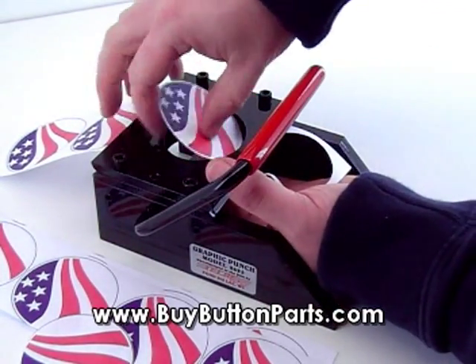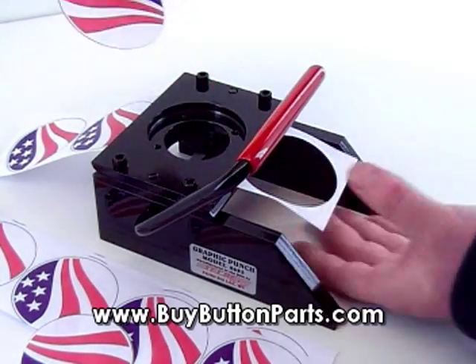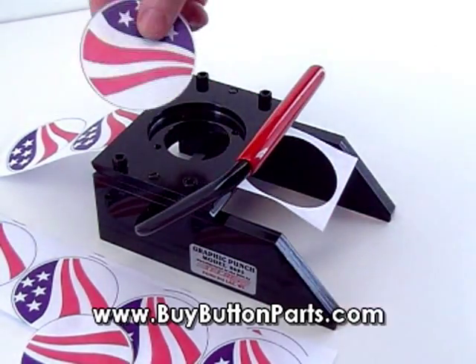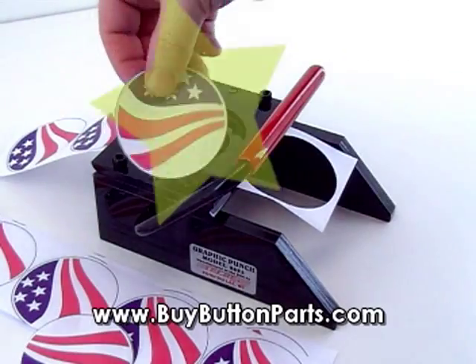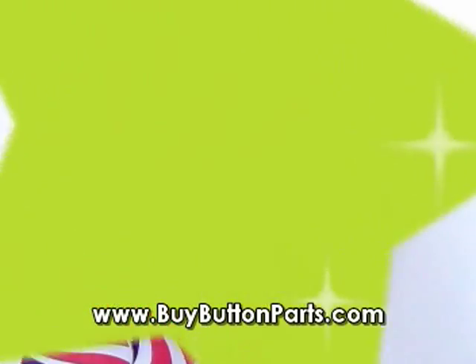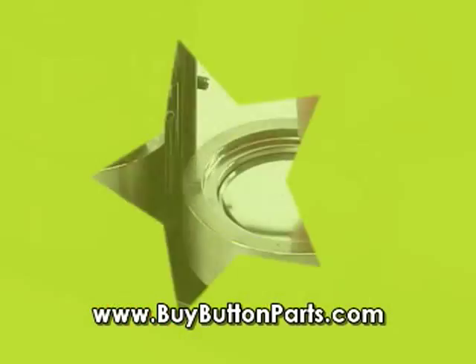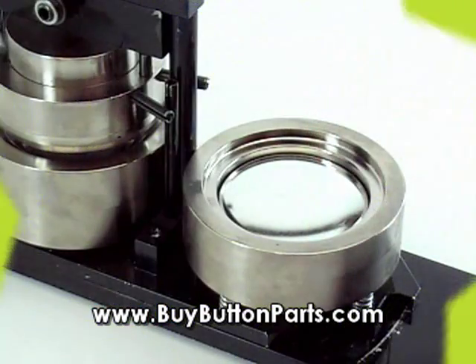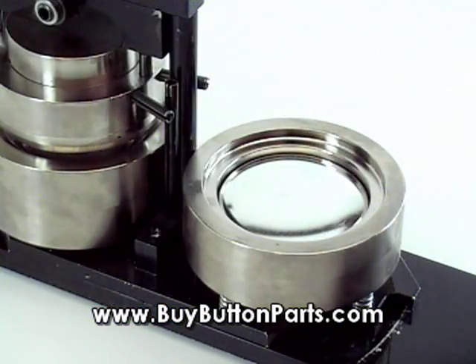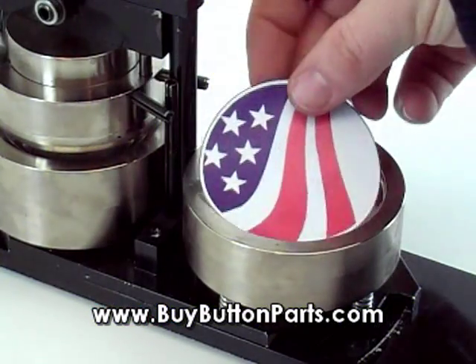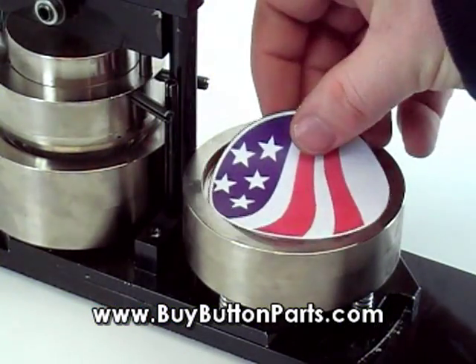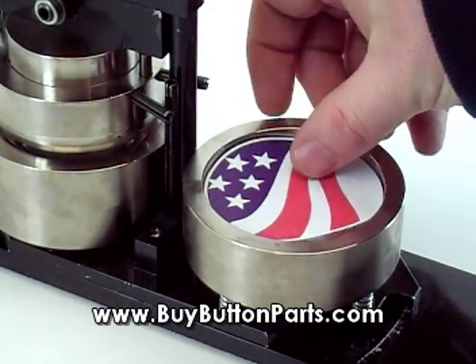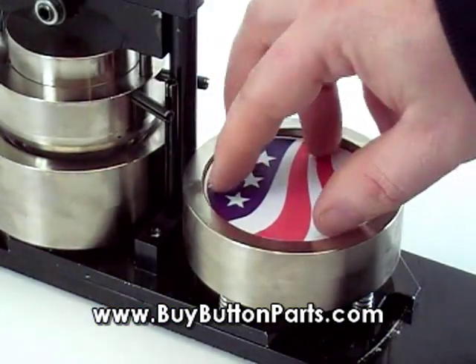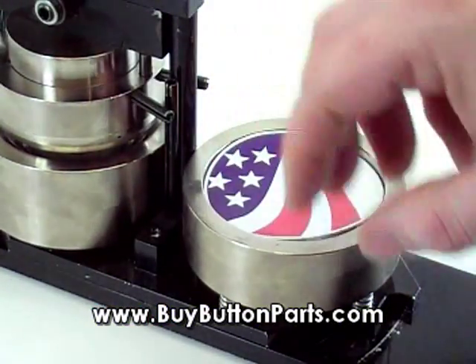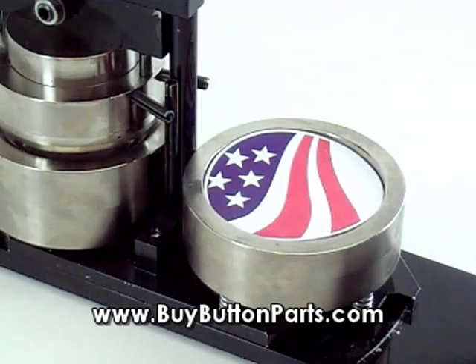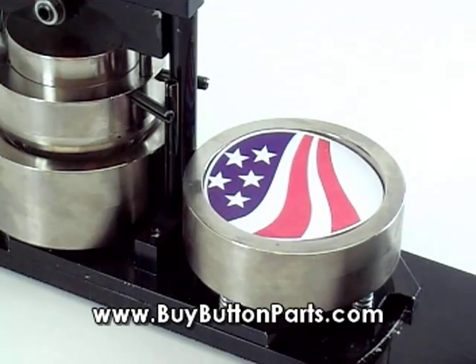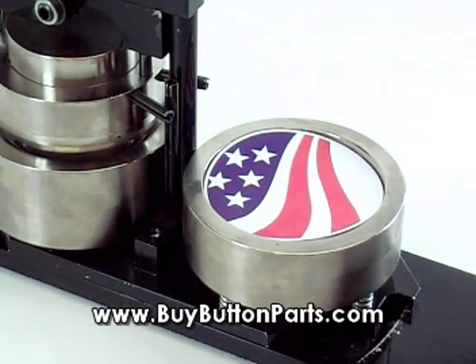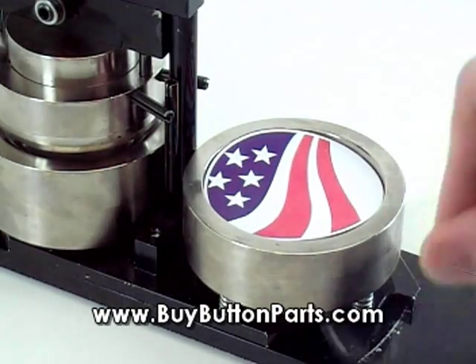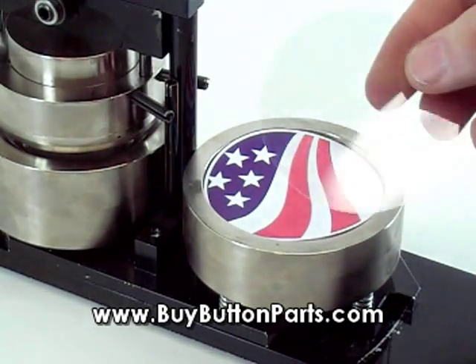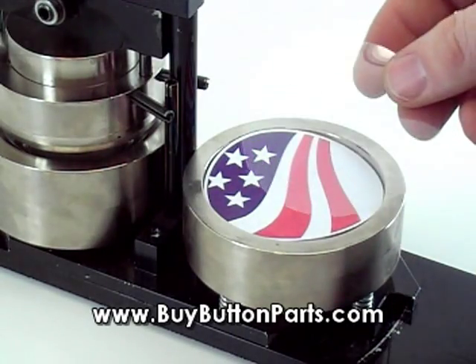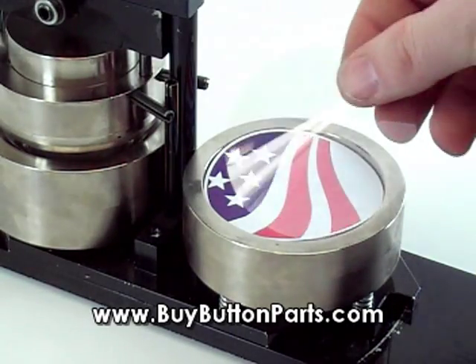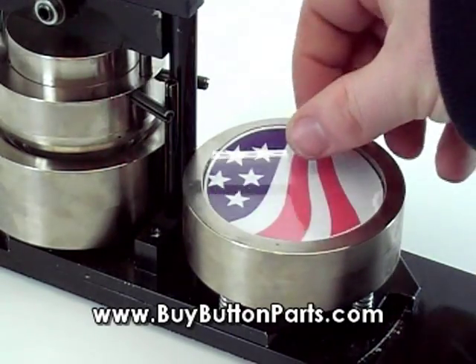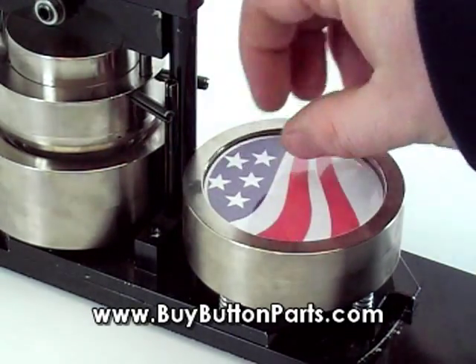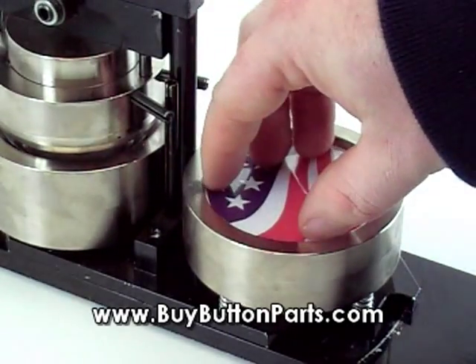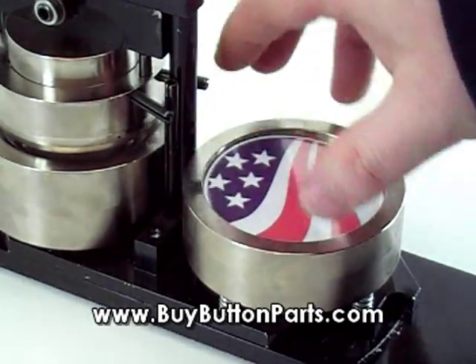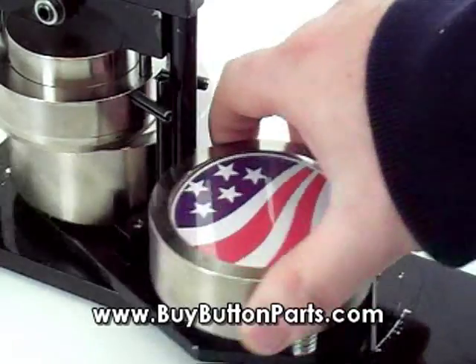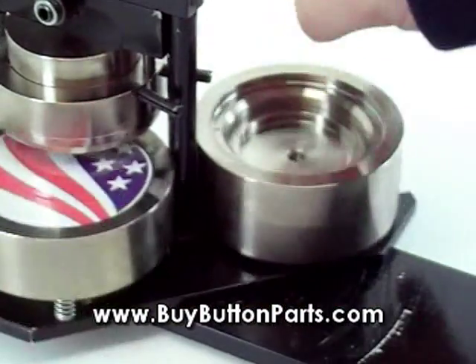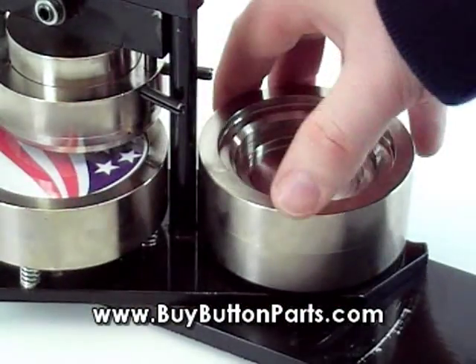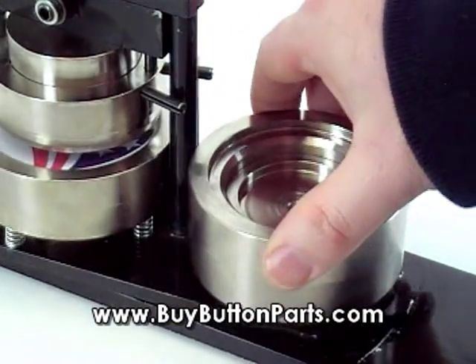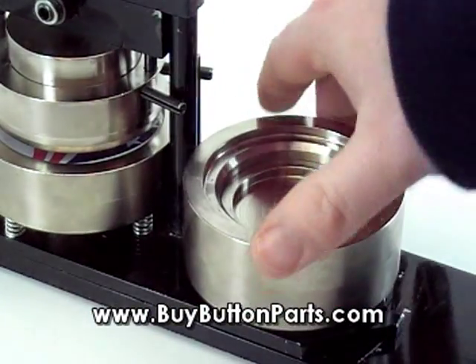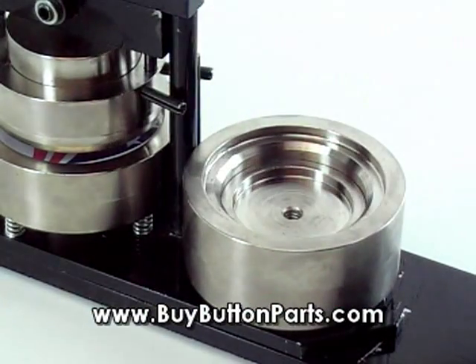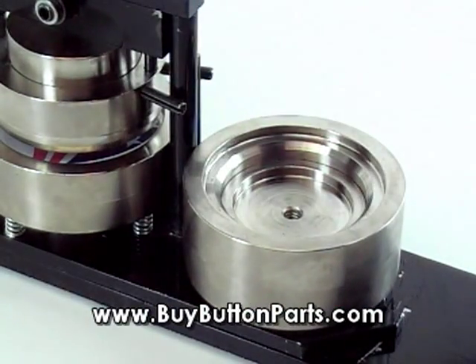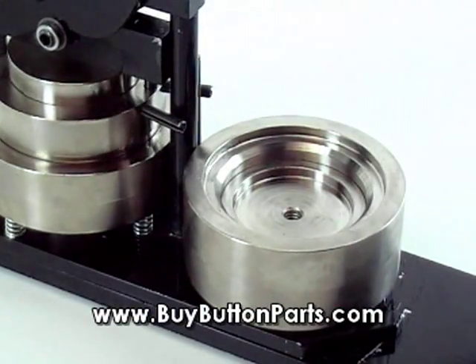The next step is to start assembling the button. Put in your shell, graphic, and your clear plastic mylar into the button maker, spin the dies, then pull down the handle.